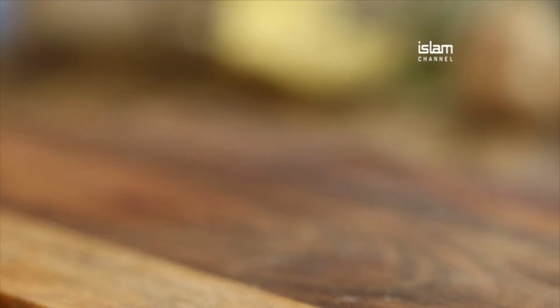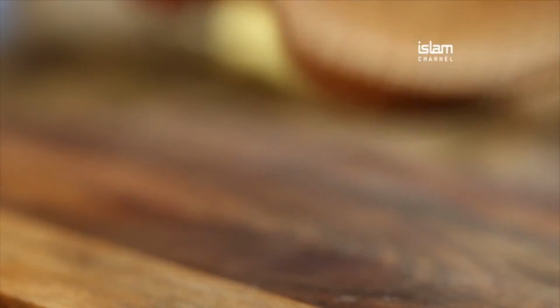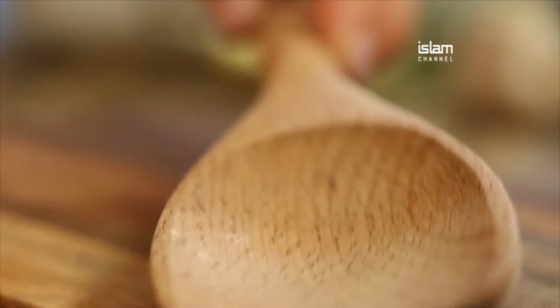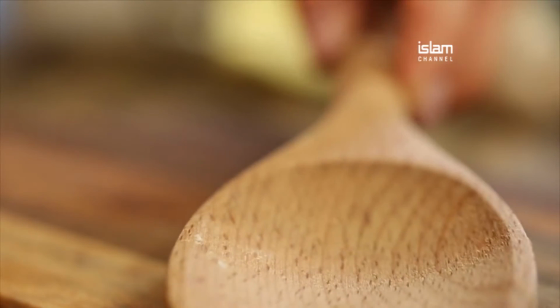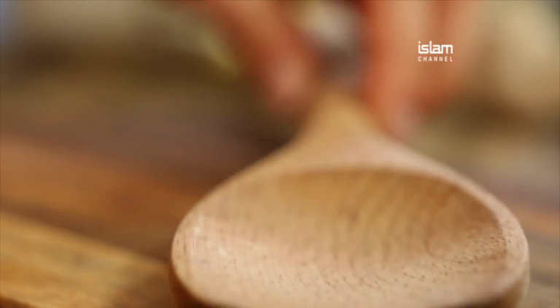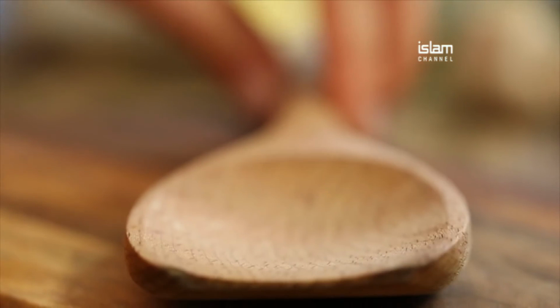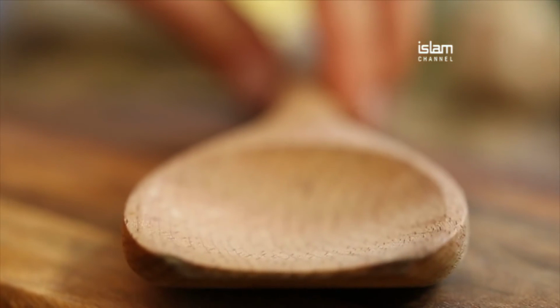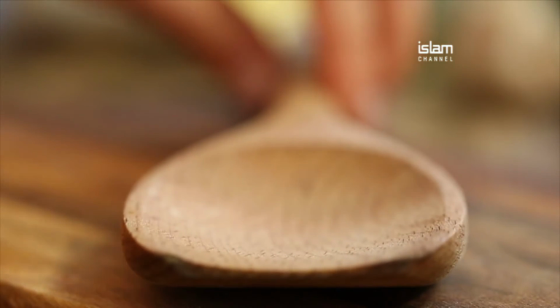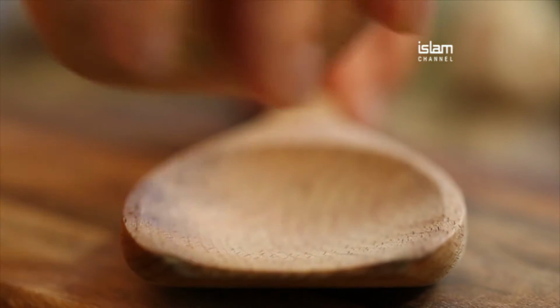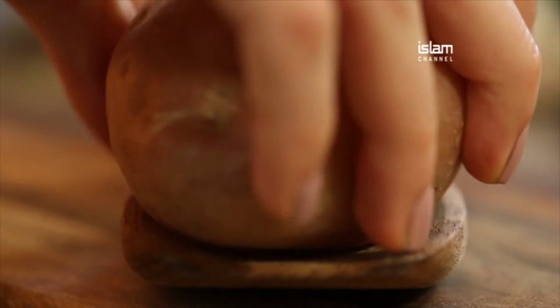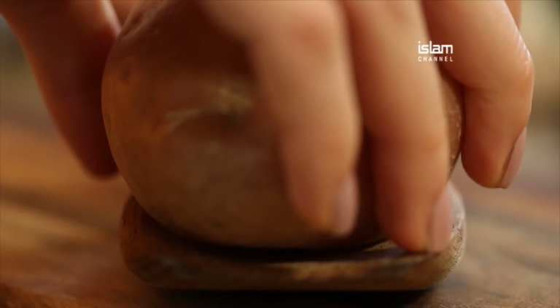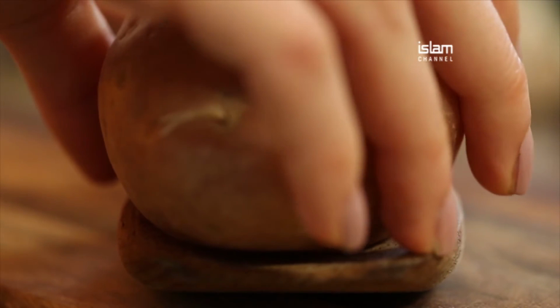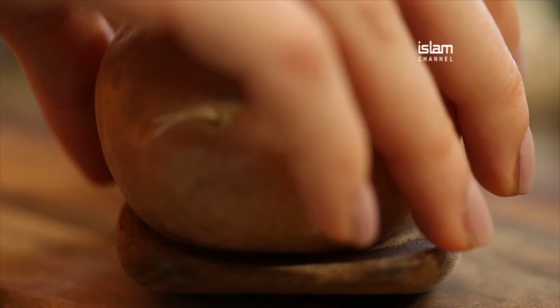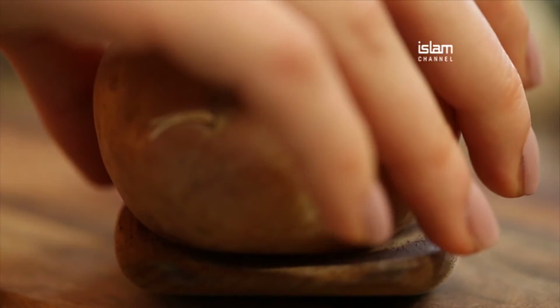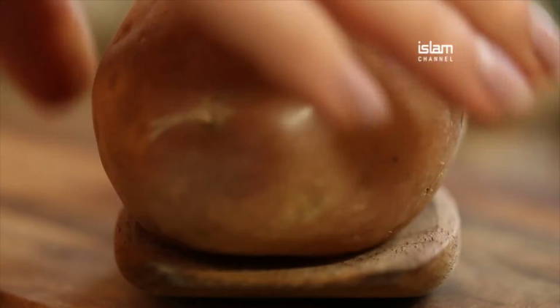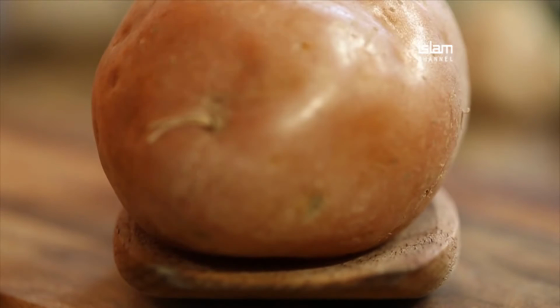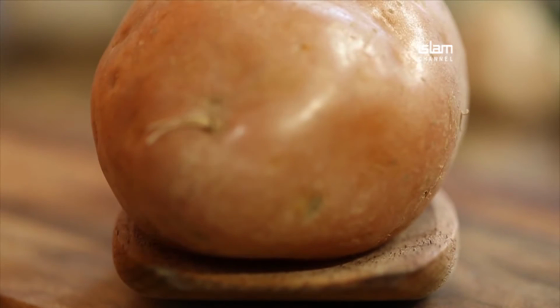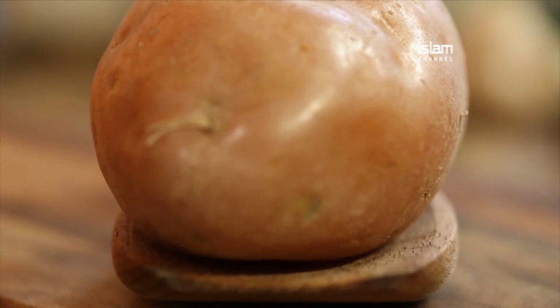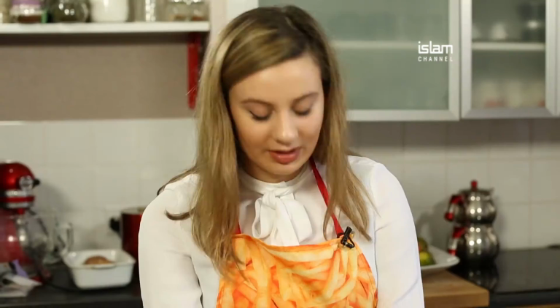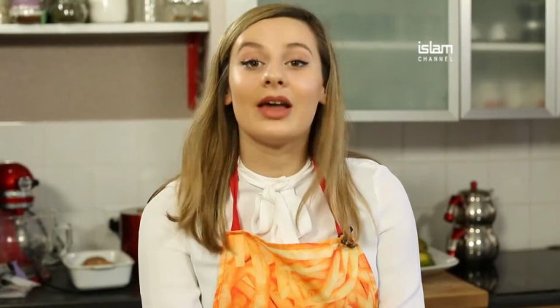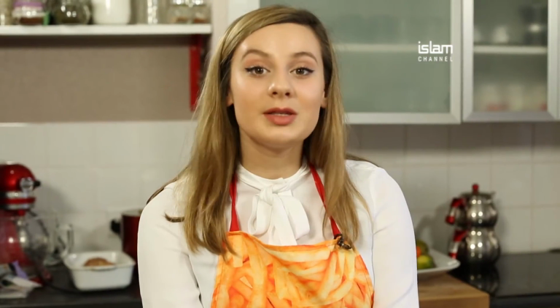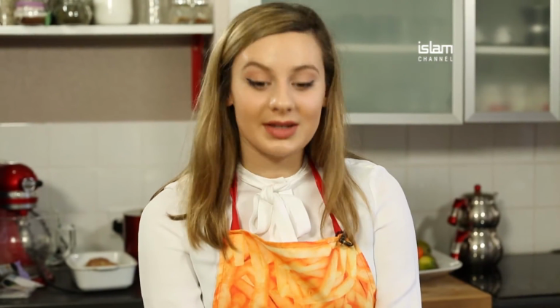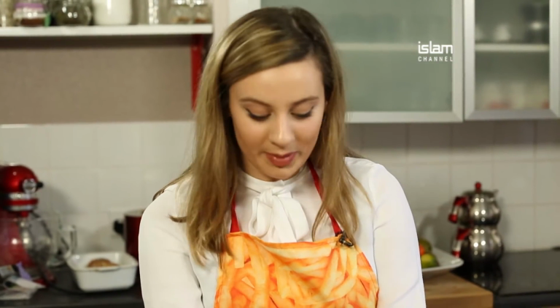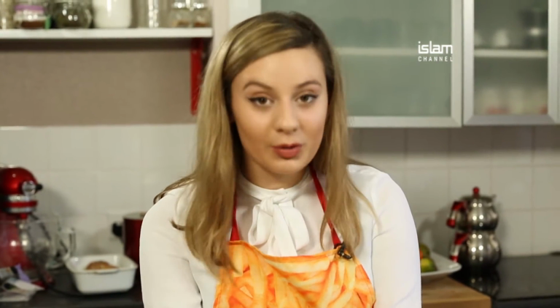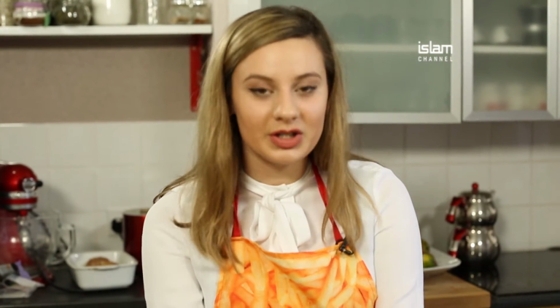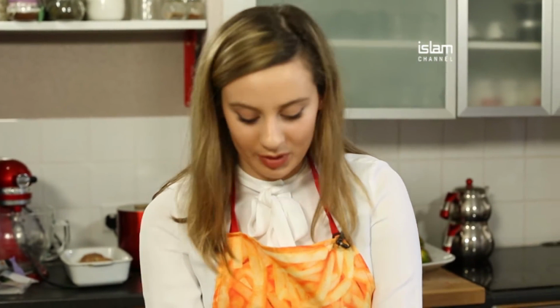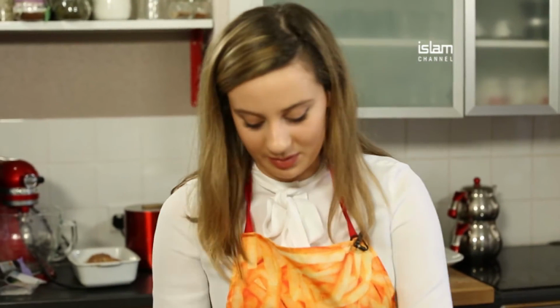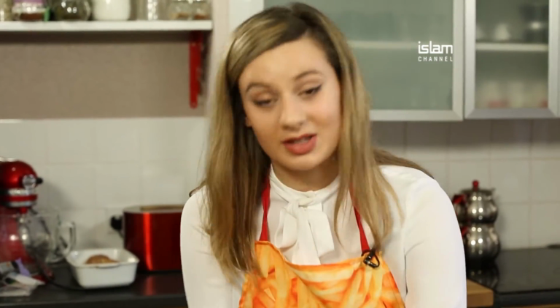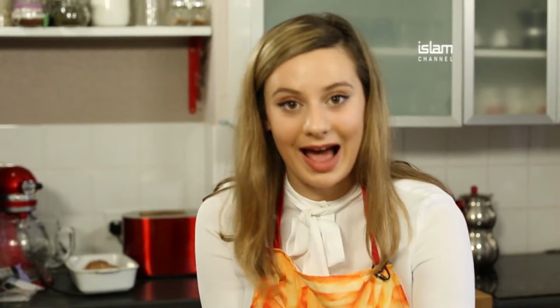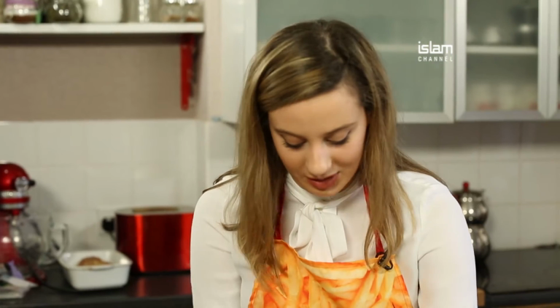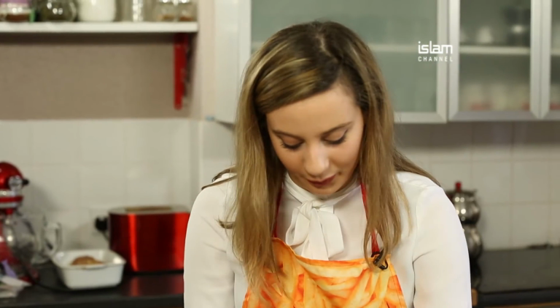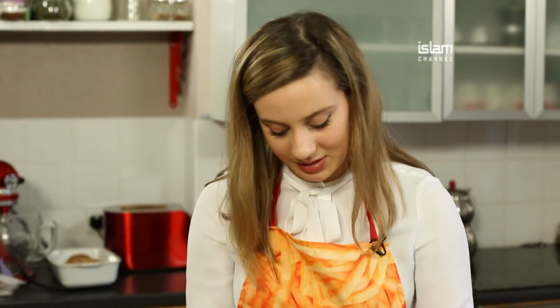Now I'm going to cut them. I'm going to get a wooden spoon and place the potatoes on the wooden spoon. The wooden spoon is going to help us avoid reaching the bottom, so it's going to act like a stop for us.